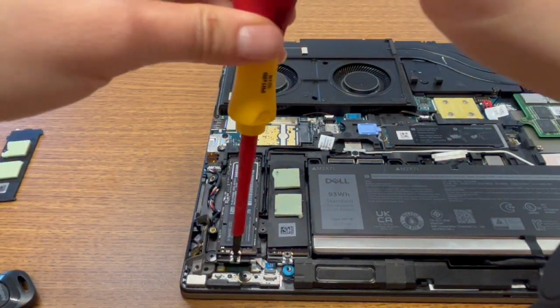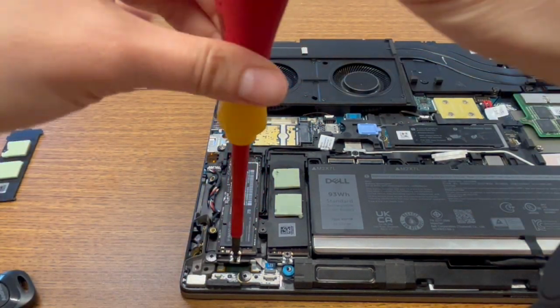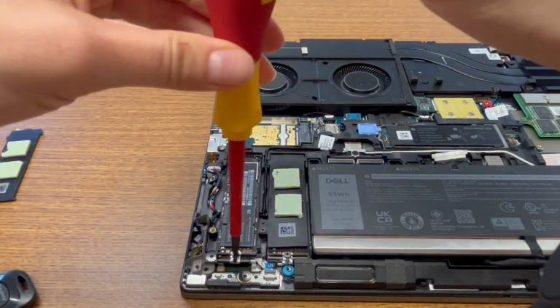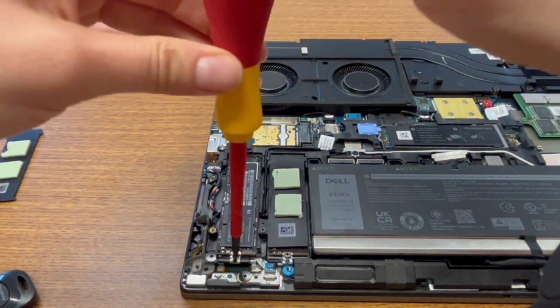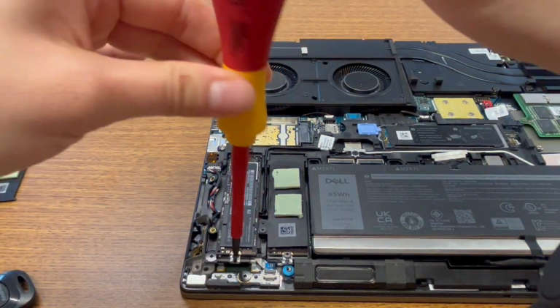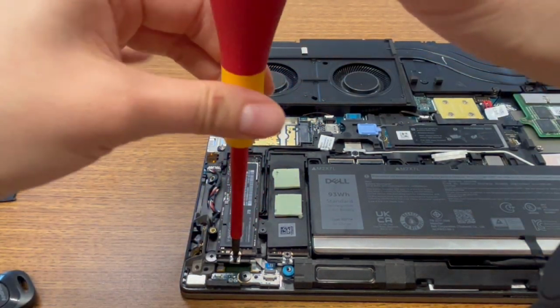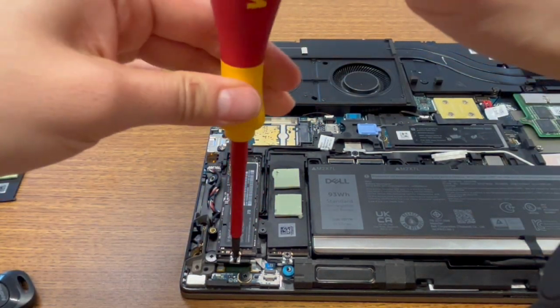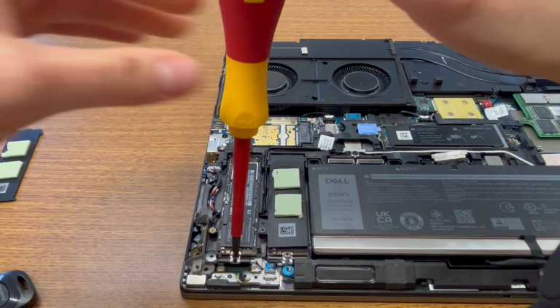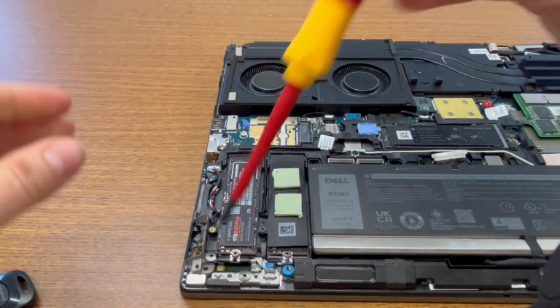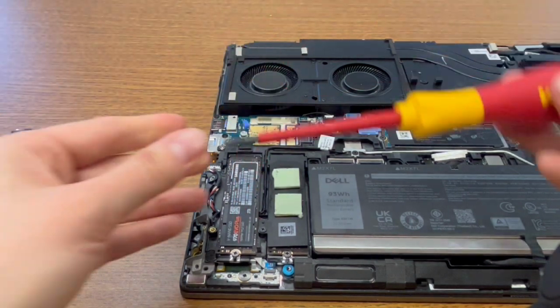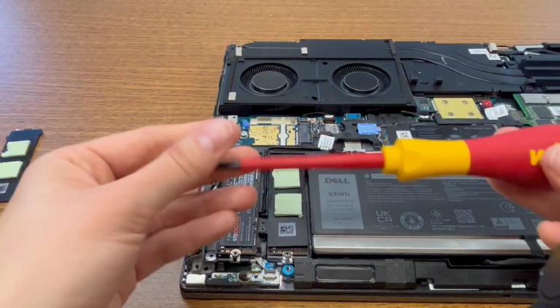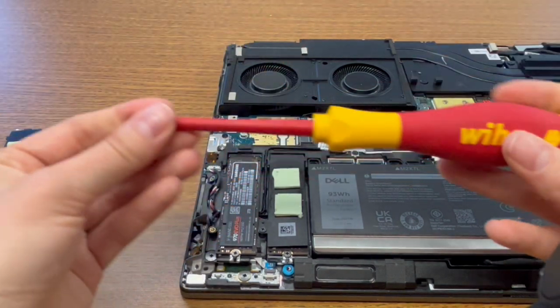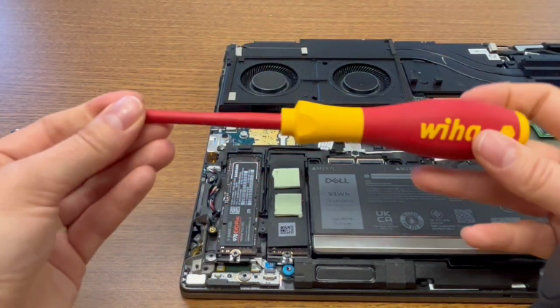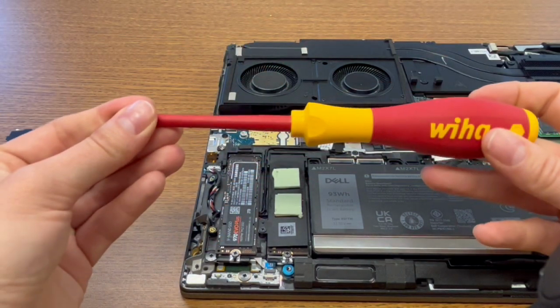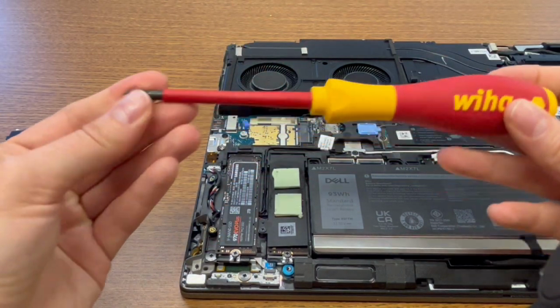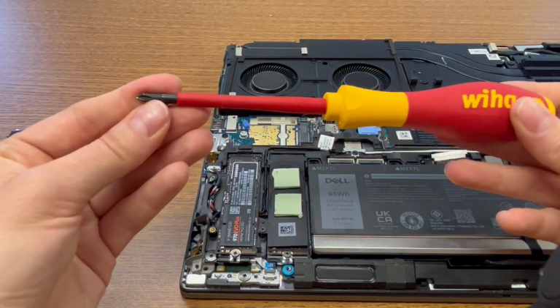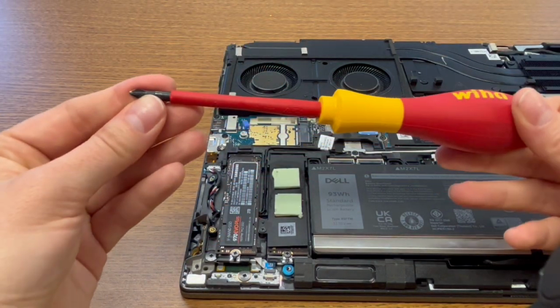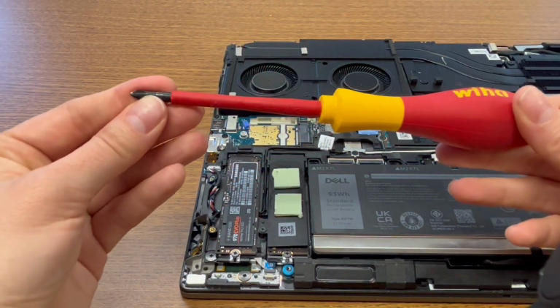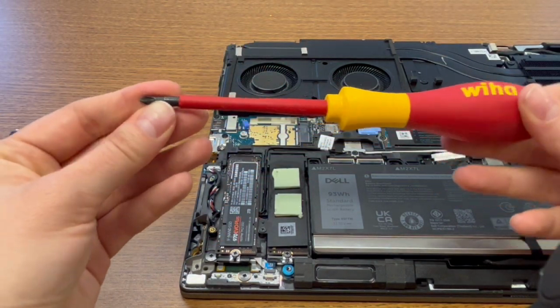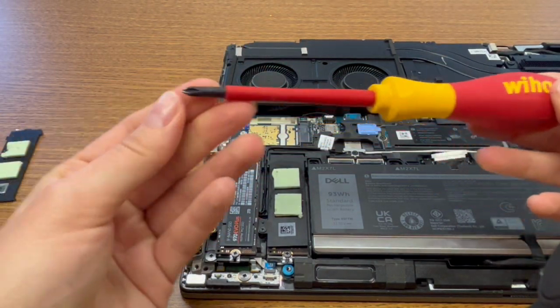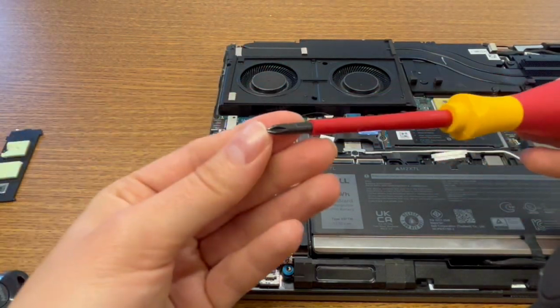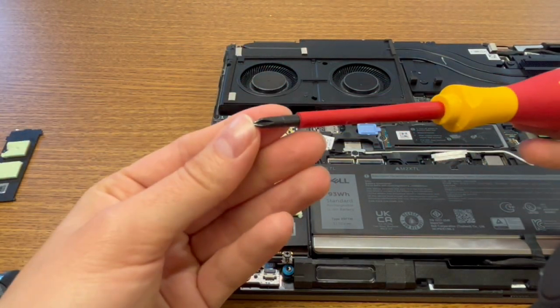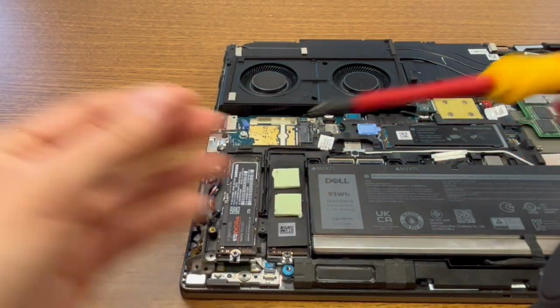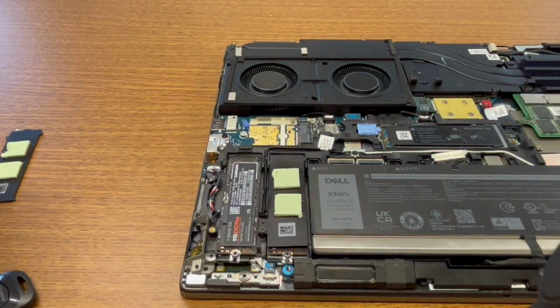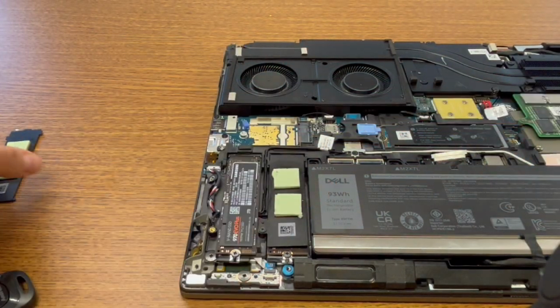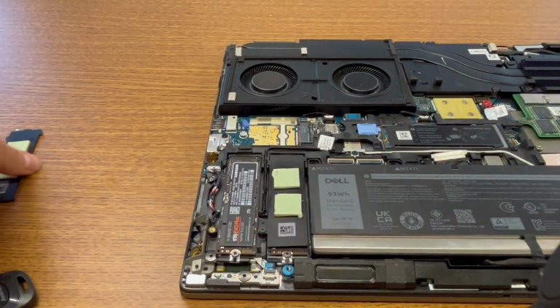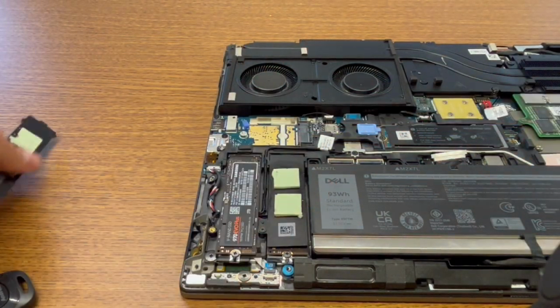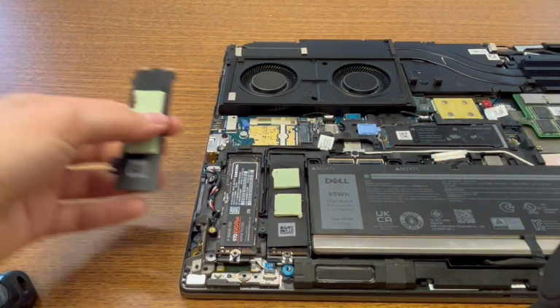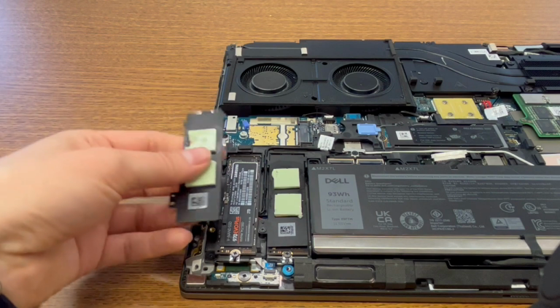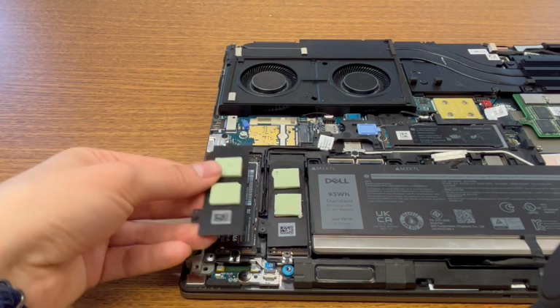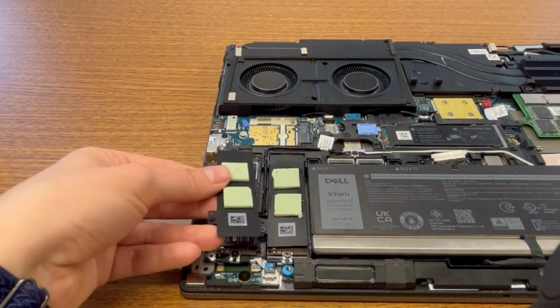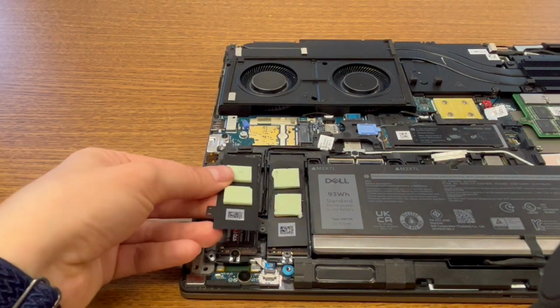Then you just take the screw like so. You could use this size screwdriver, or even potentially one a little bit smaller — this is what it looks like.